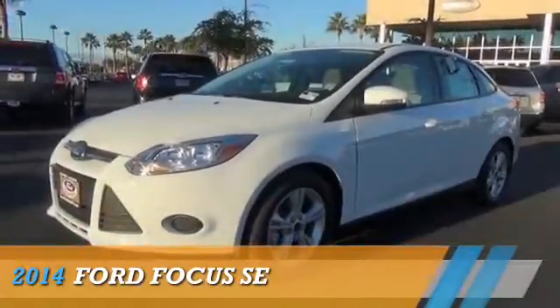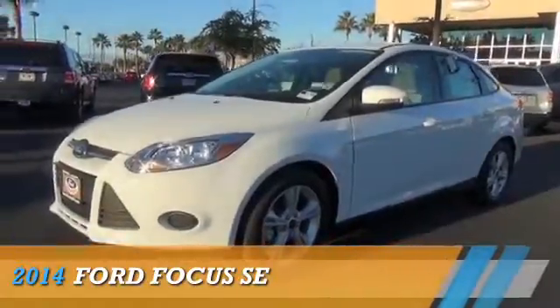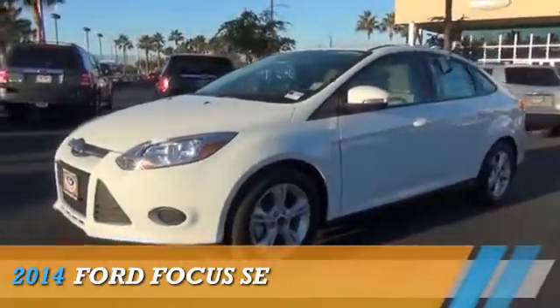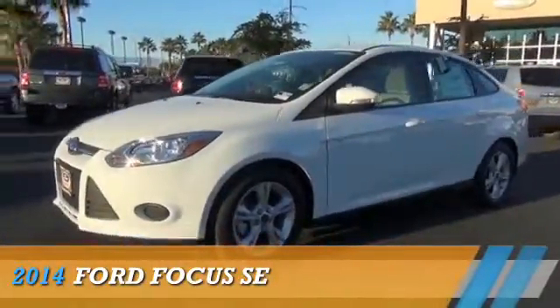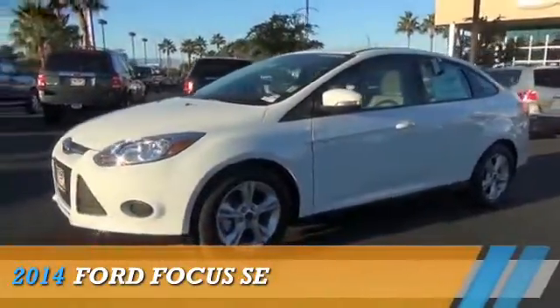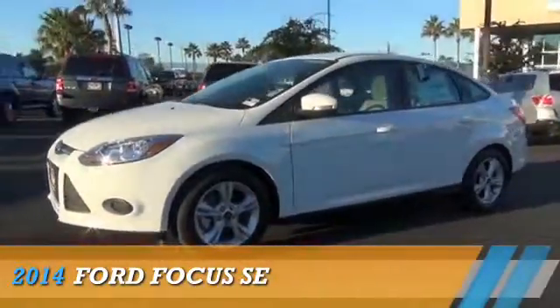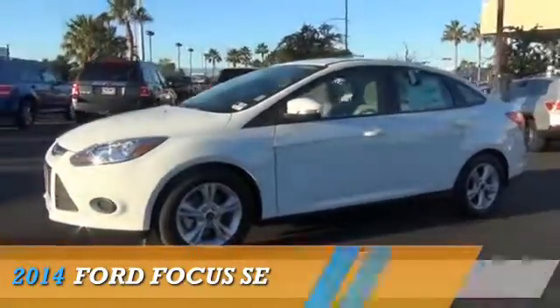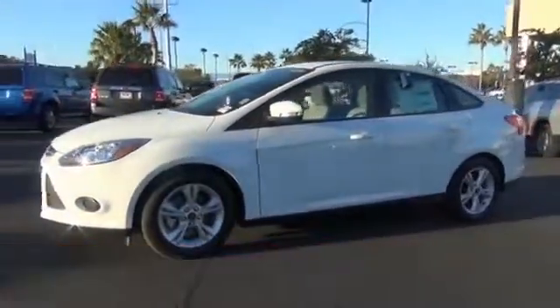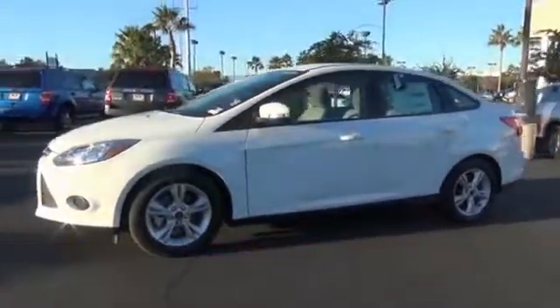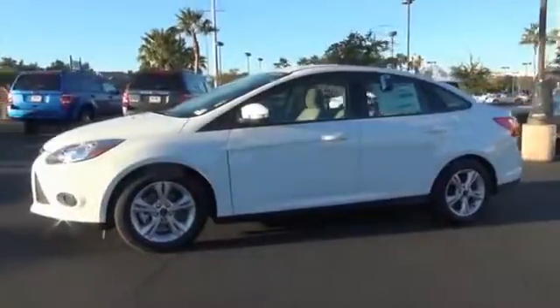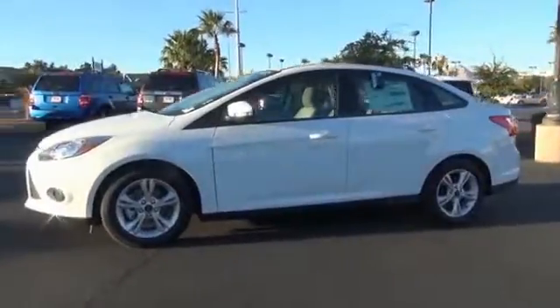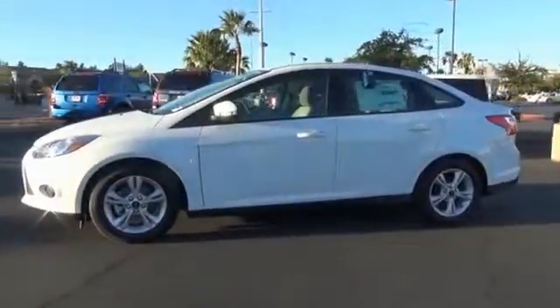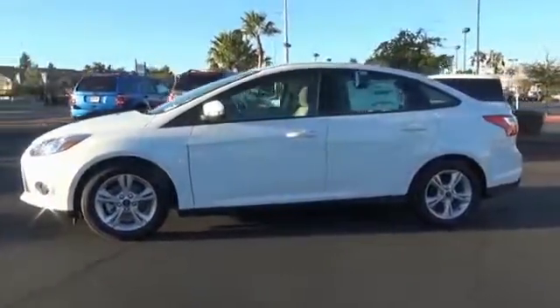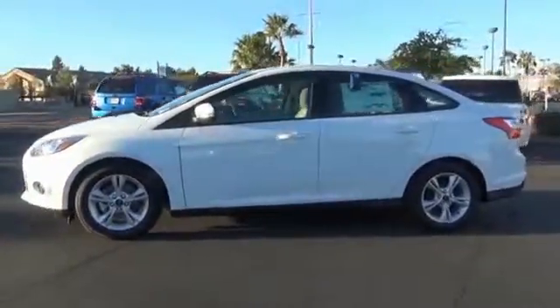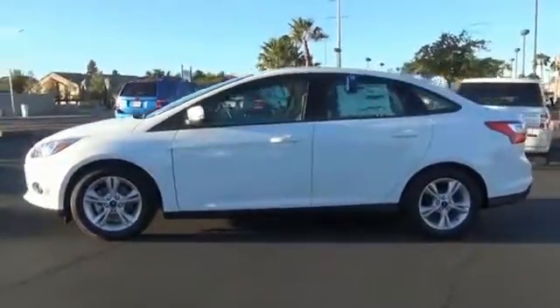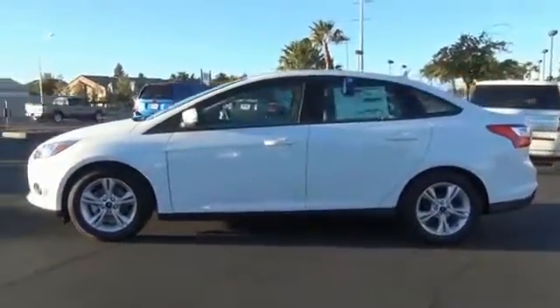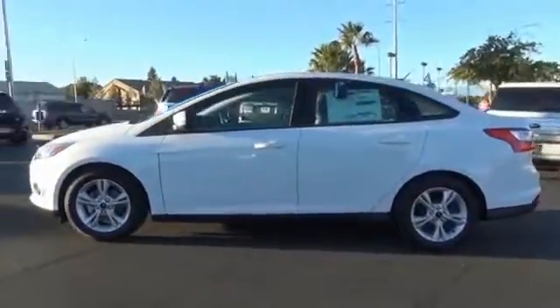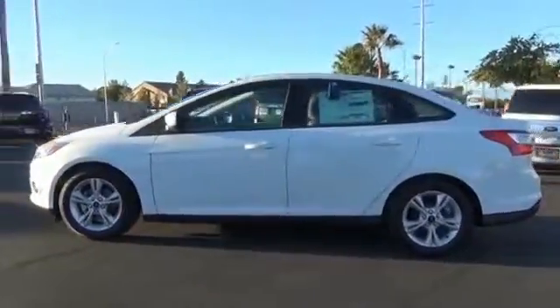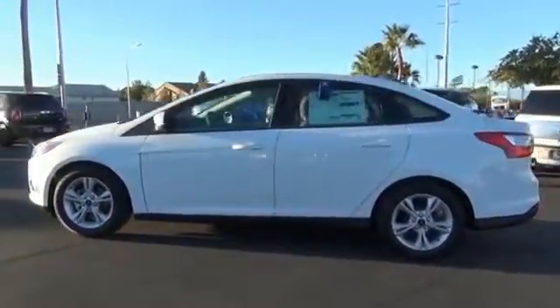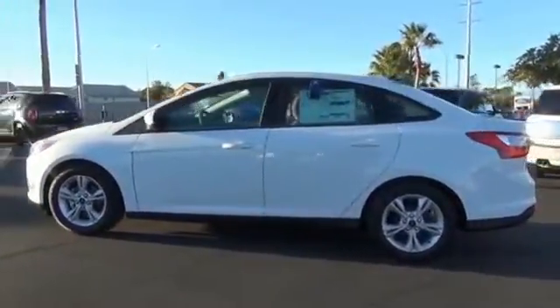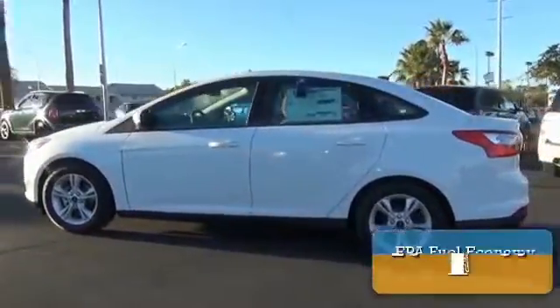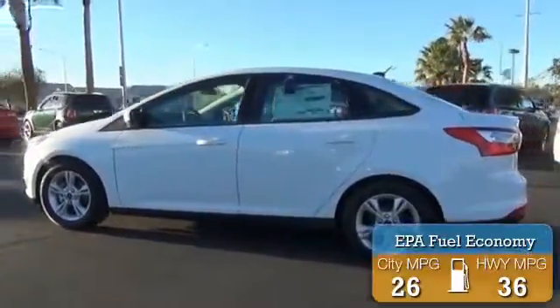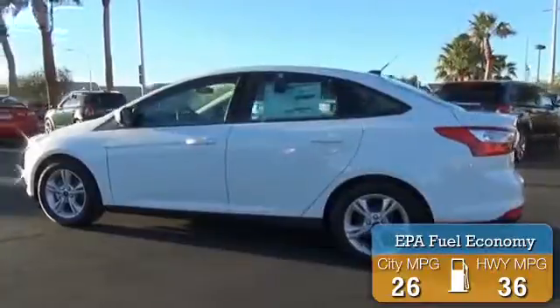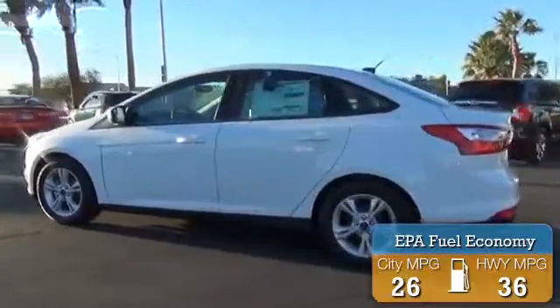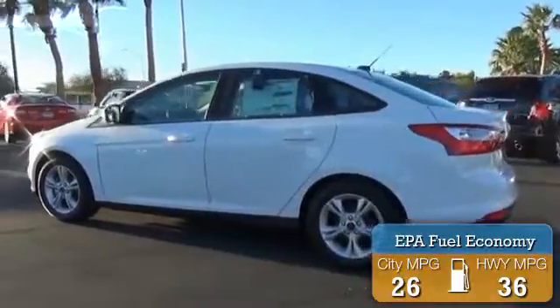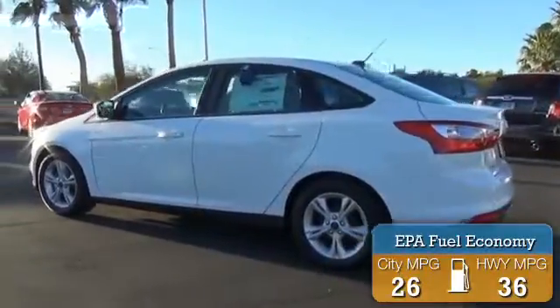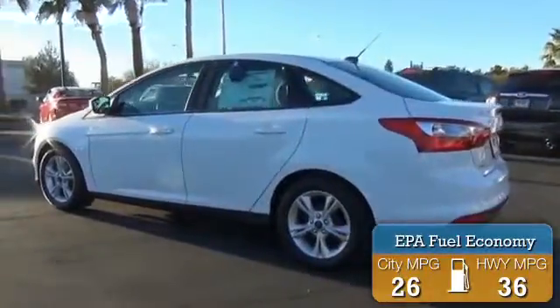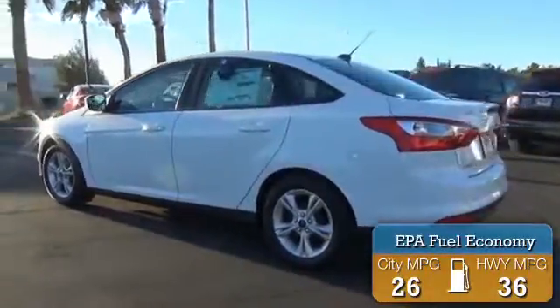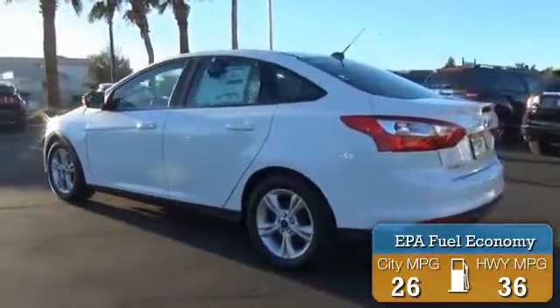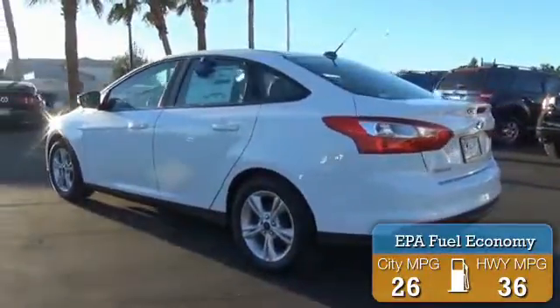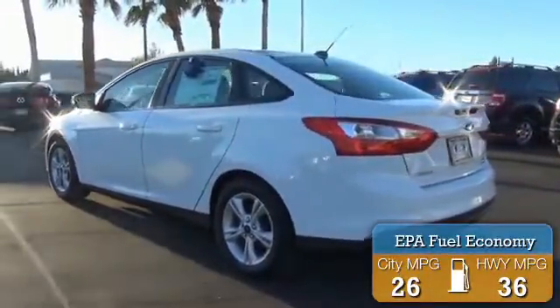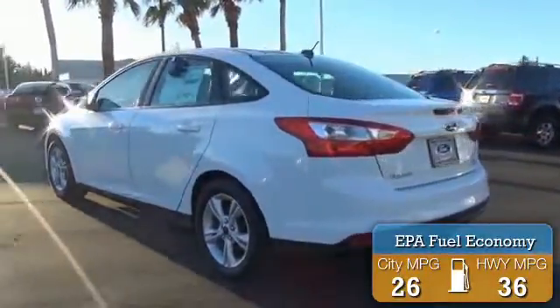Presenting the 2014 Ford Focus. It's powered by front-wheel drive and a two-liter four-cylinder engine. Great fuel efficiency saves you money by requiring fewer trips to the gas station.